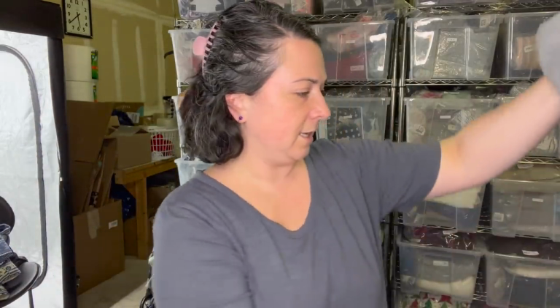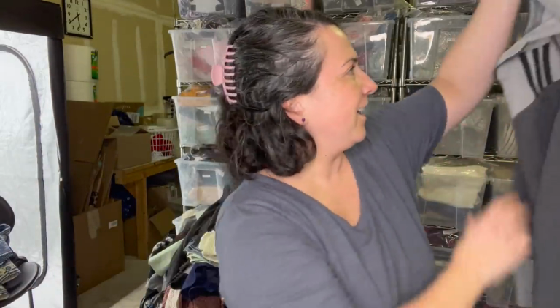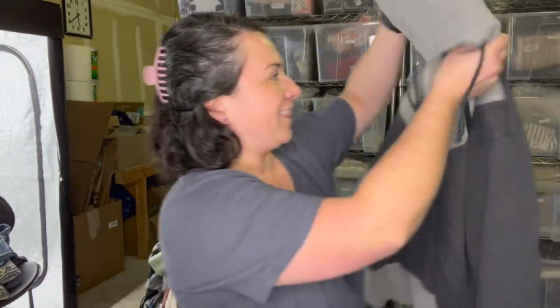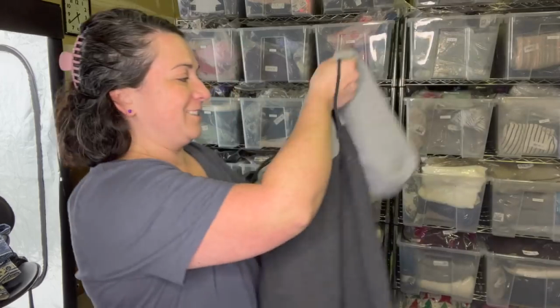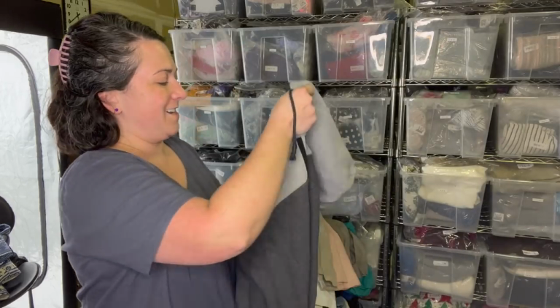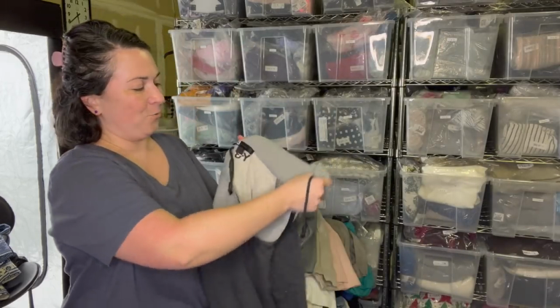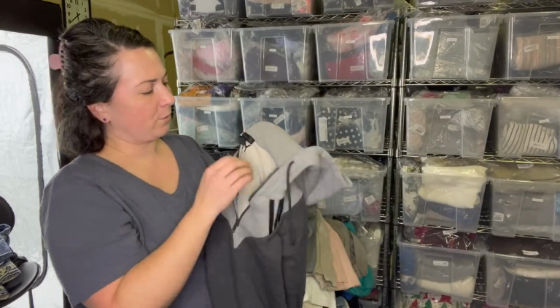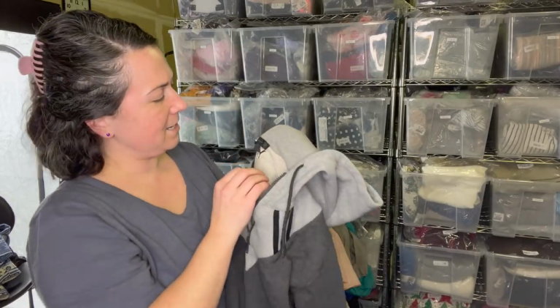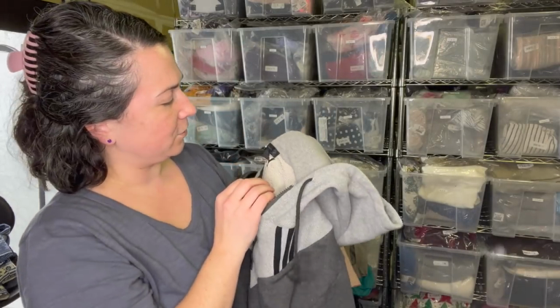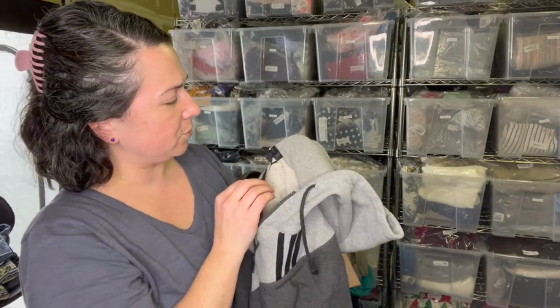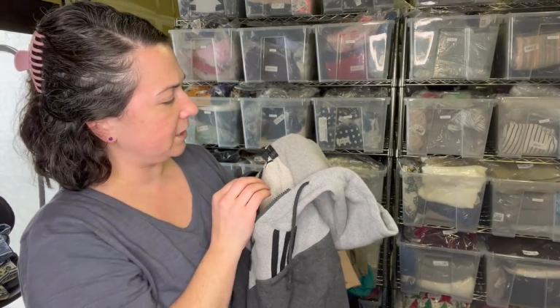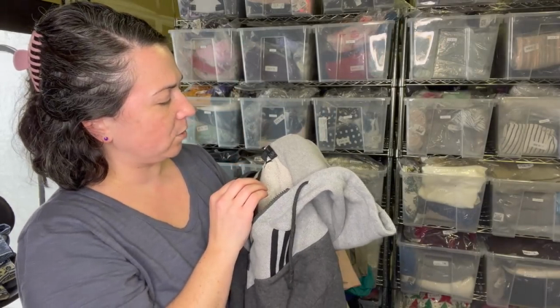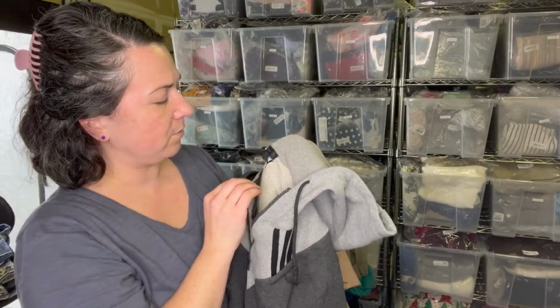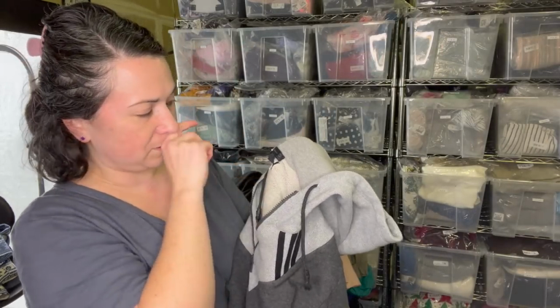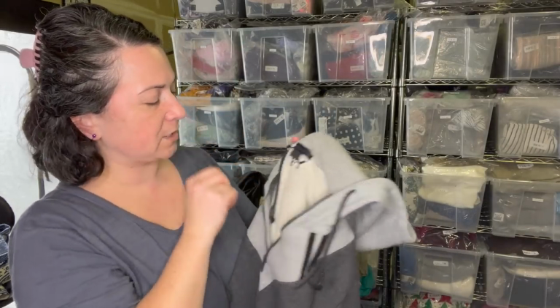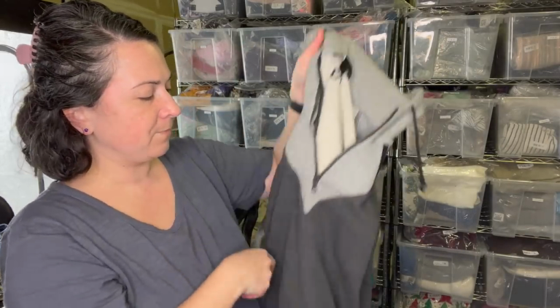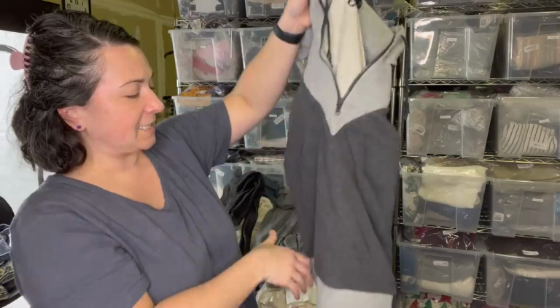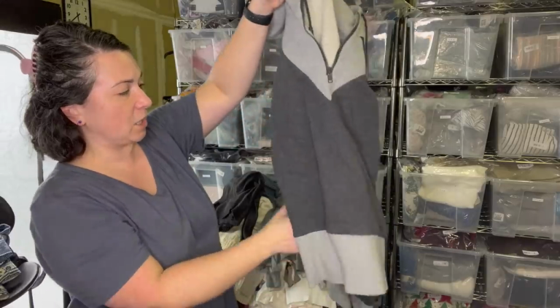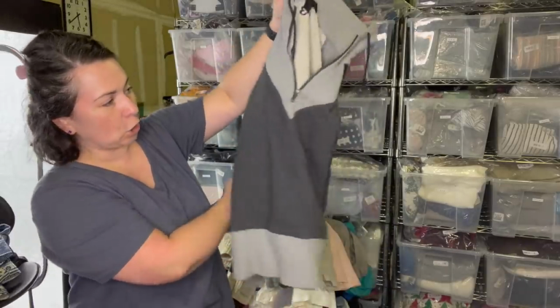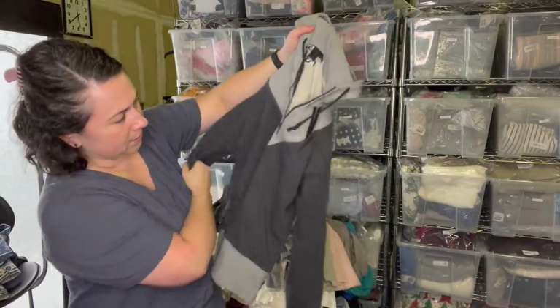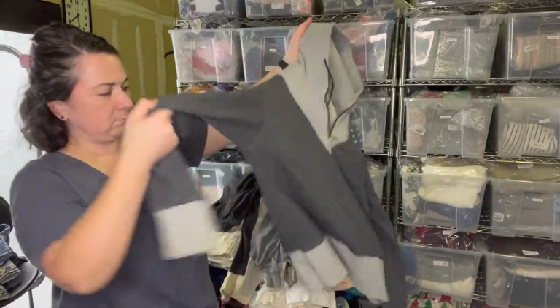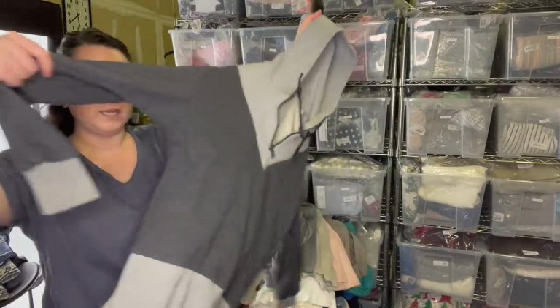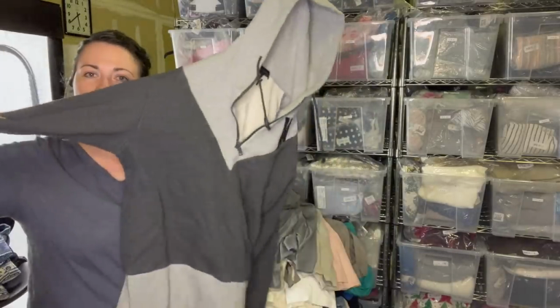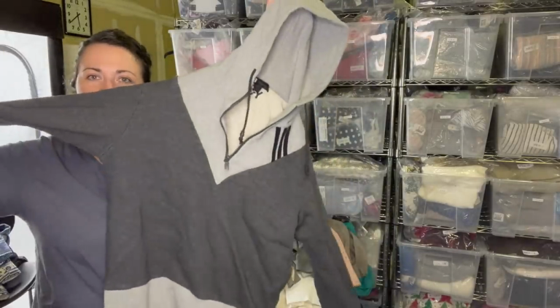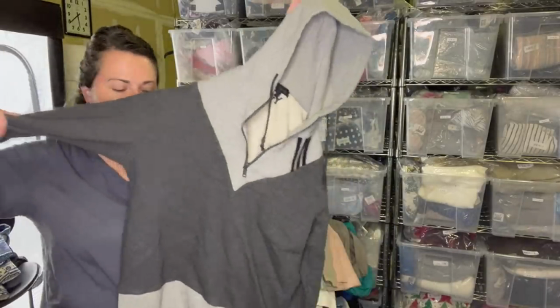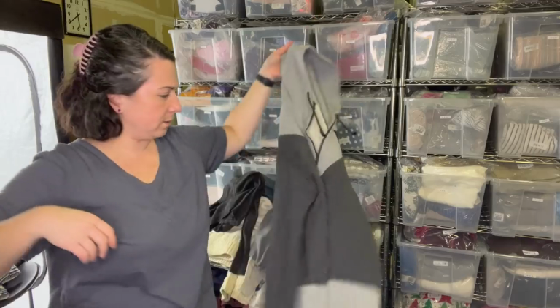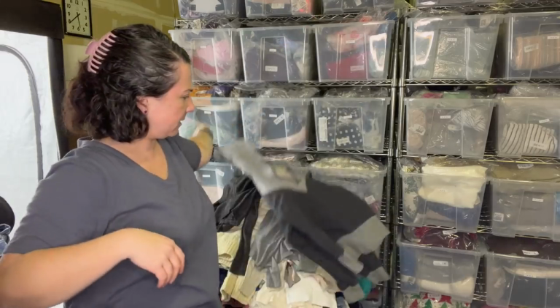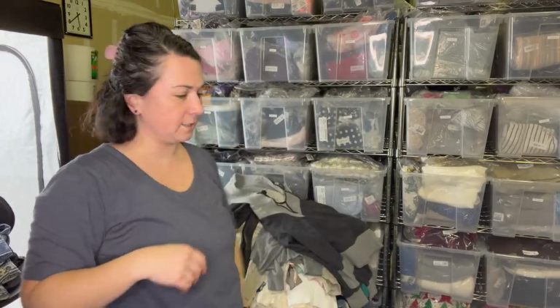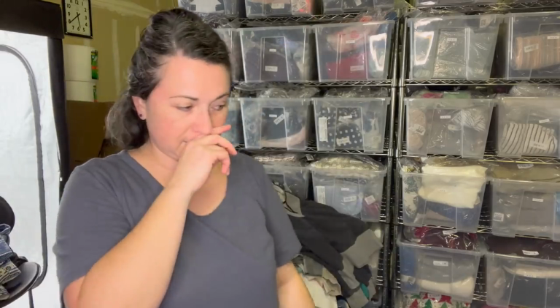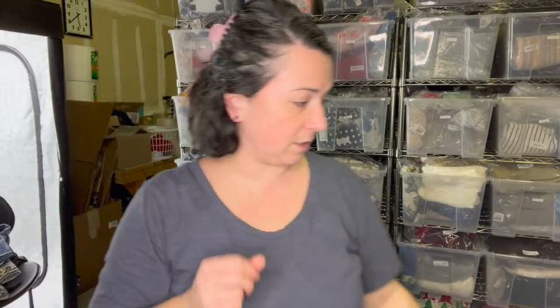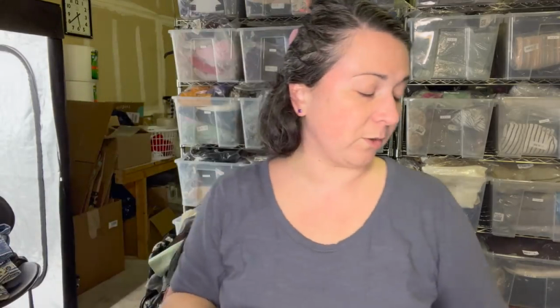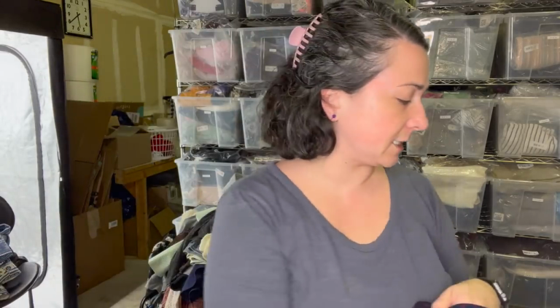This is the brand Y-3, Yoji Yamamoto. I've sold this brand a few times. It's a size large hoodie. So cool. I think that's a men's. Definitely the RealReal takes that.